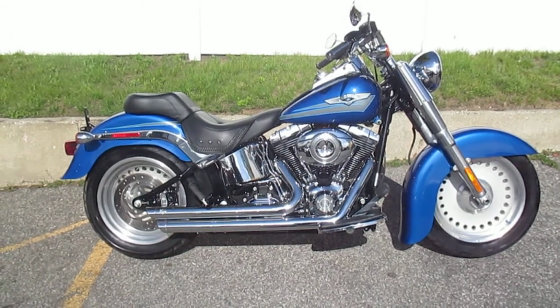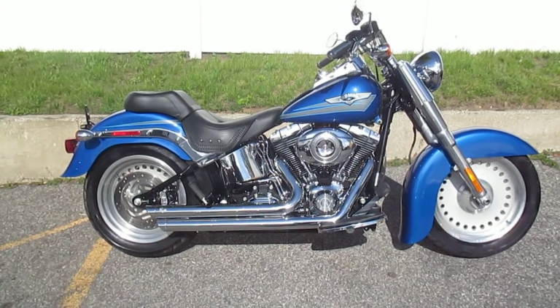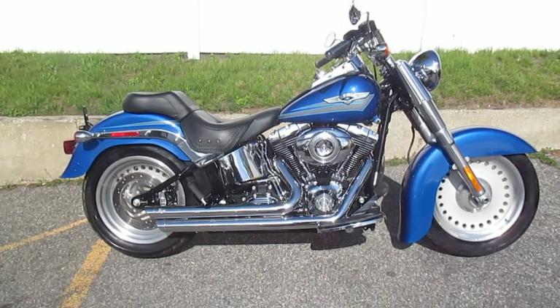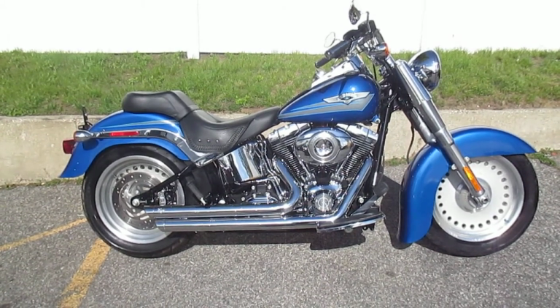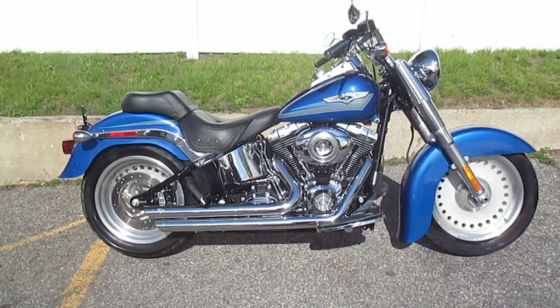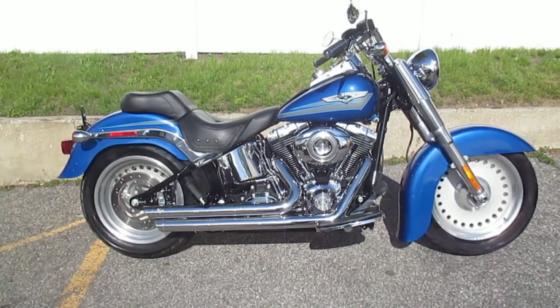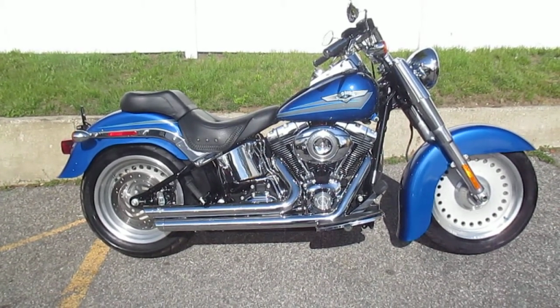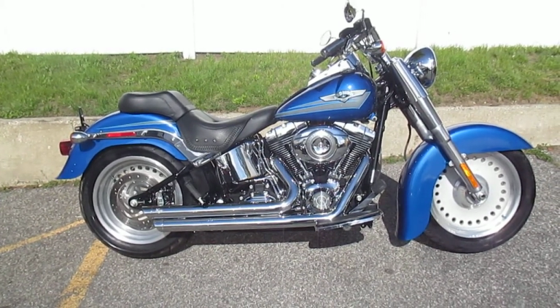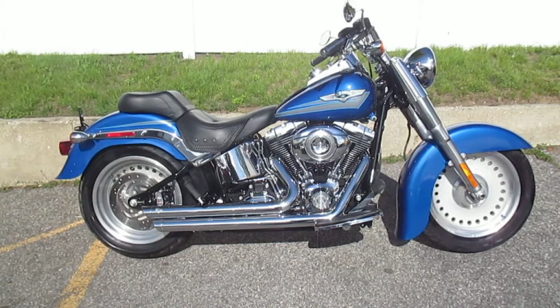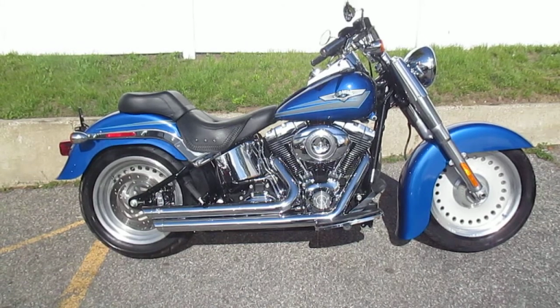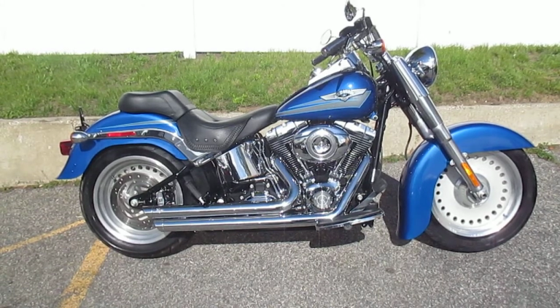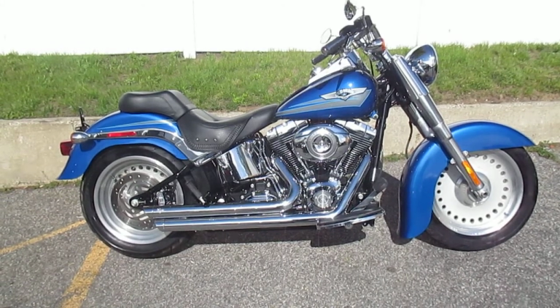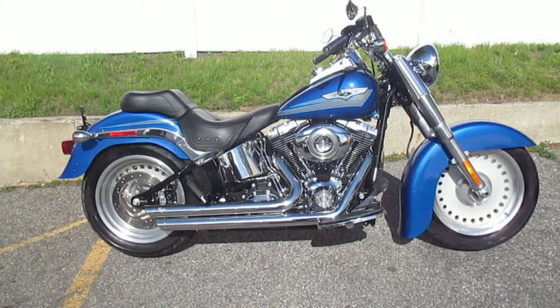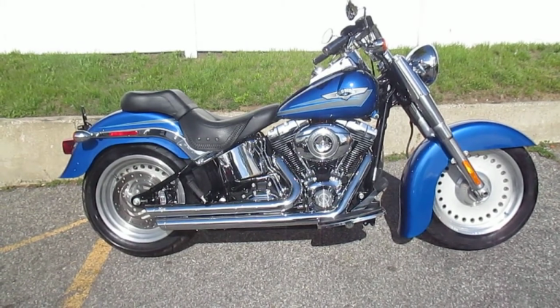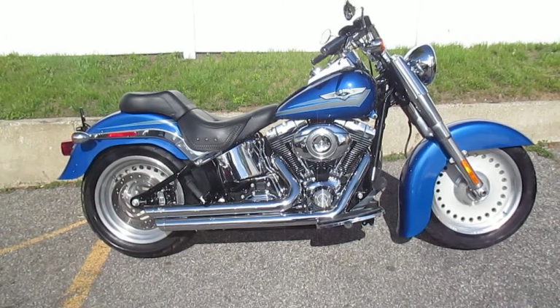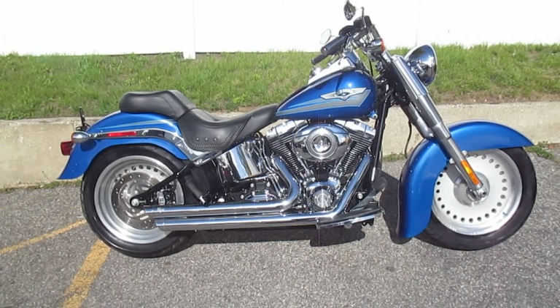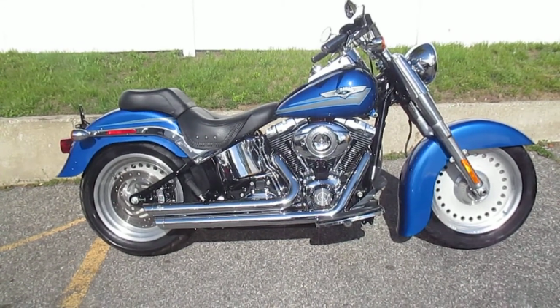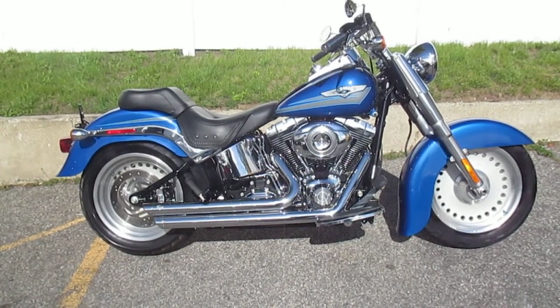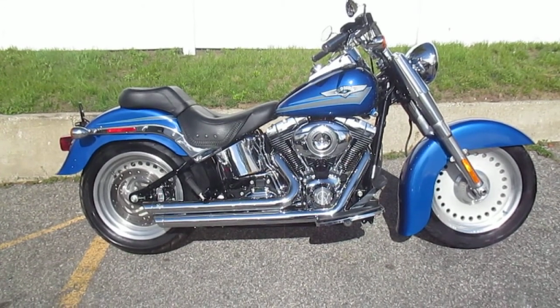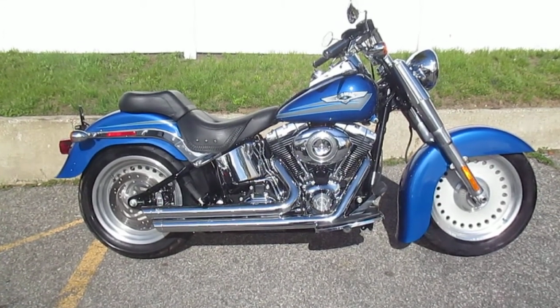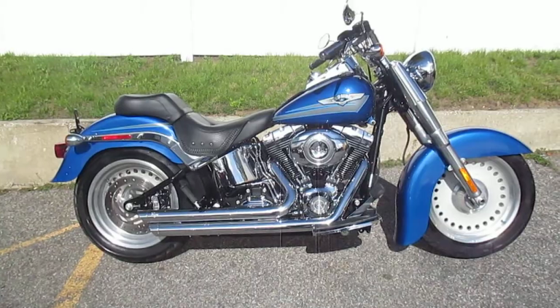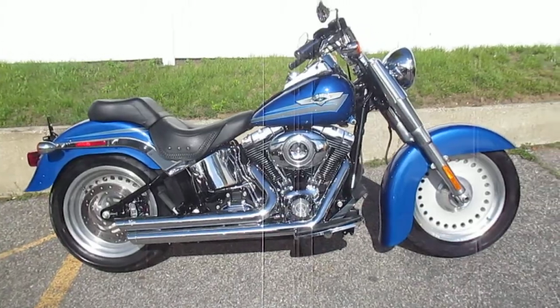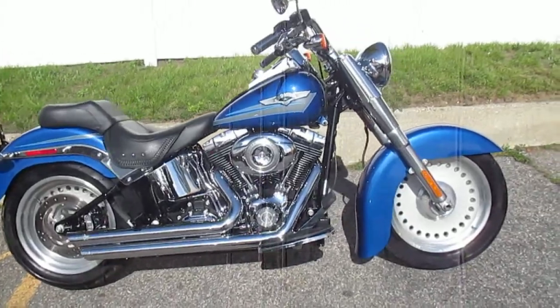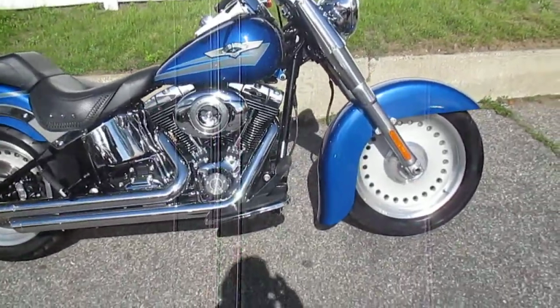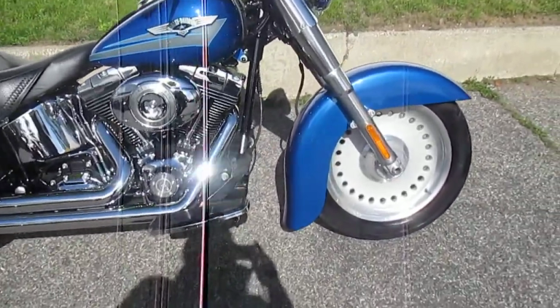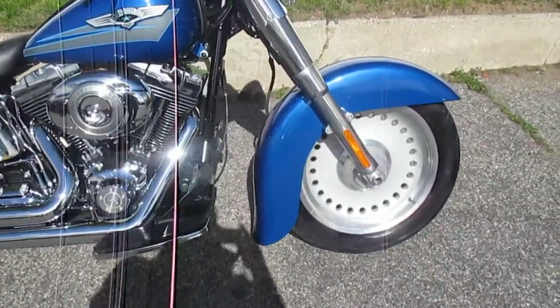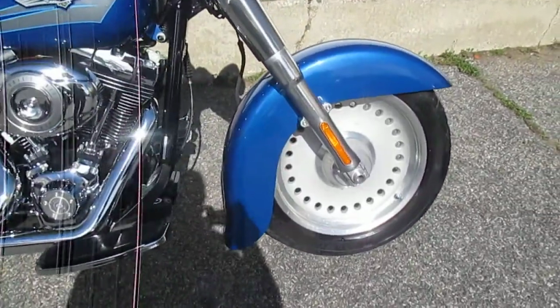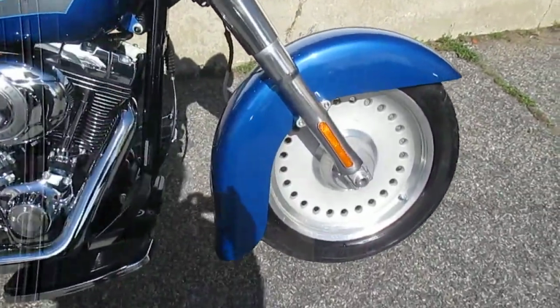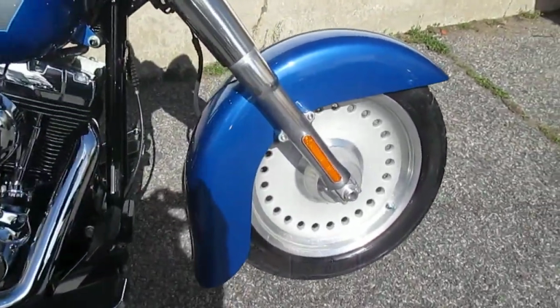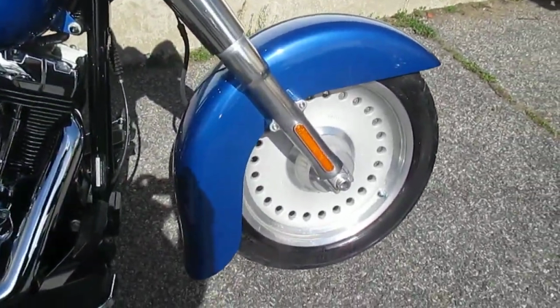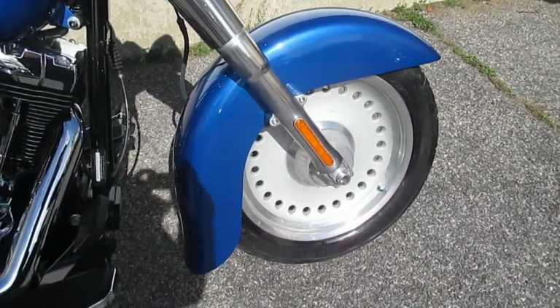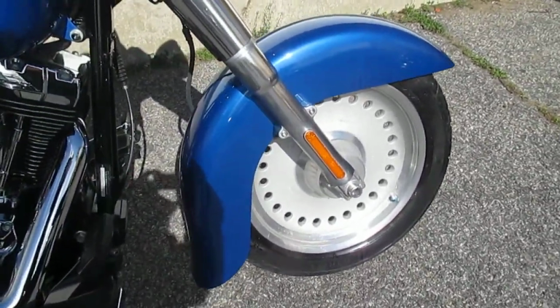It's got Vance & Hines staggered exhaust, high-flow air cleaner, stage 1 kit, custom grips, and an awesome custom front fender. This baby is ready to roll. Let's take a peek at it. Look at that fender — that's sweet. It kind of has that lowered look to it.